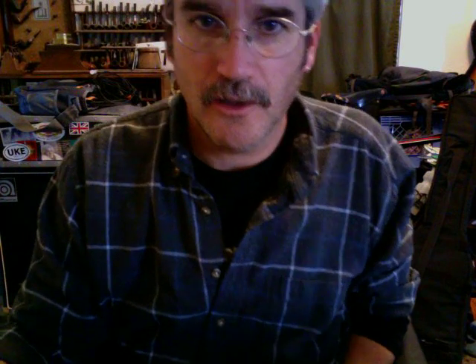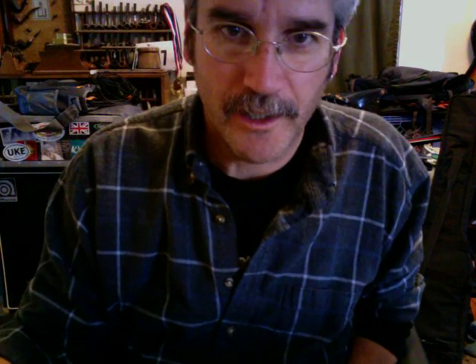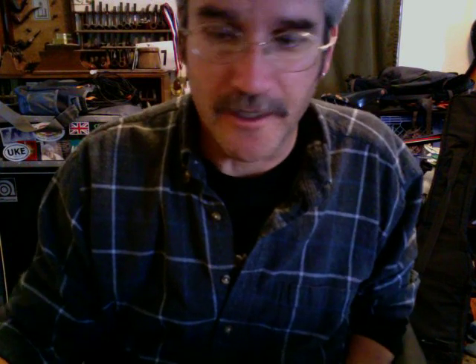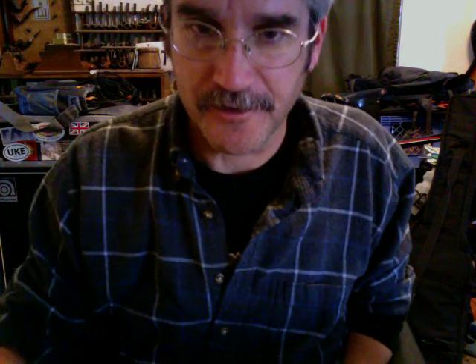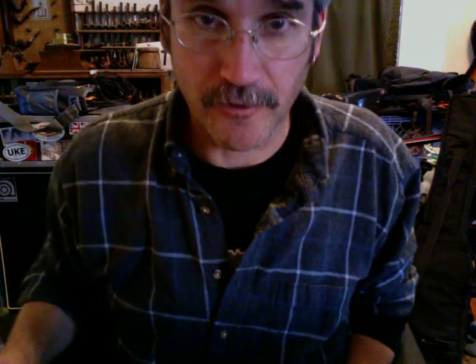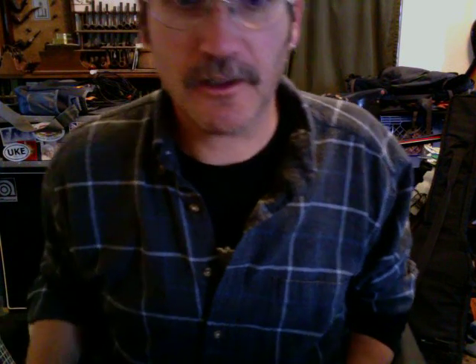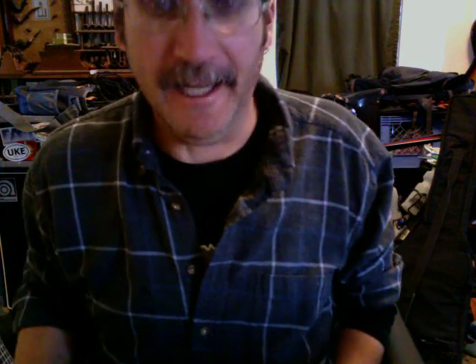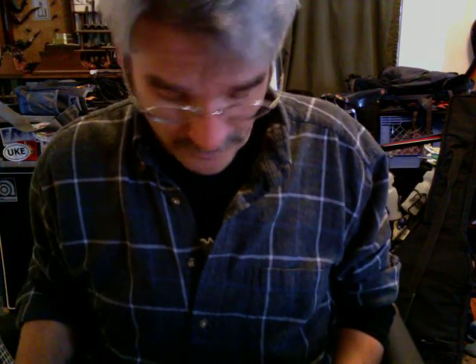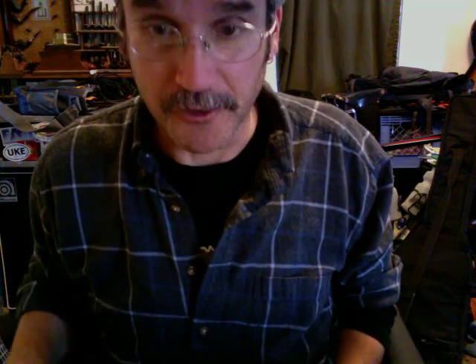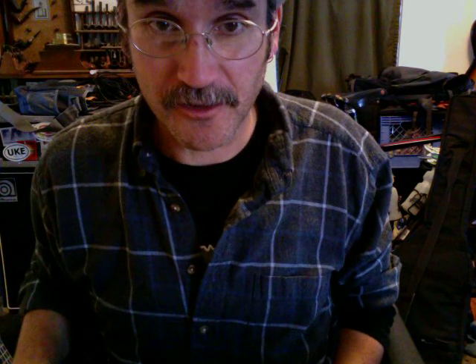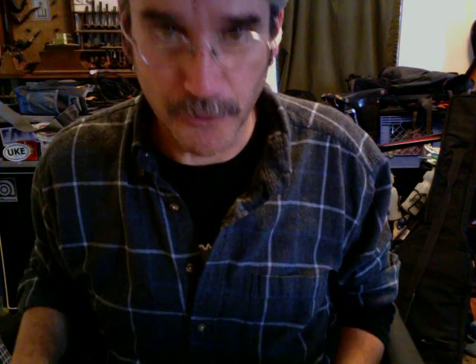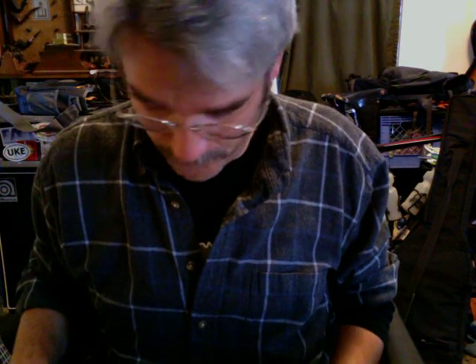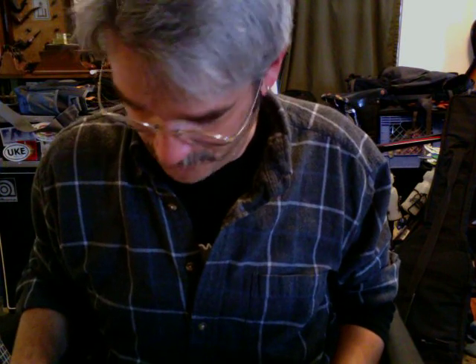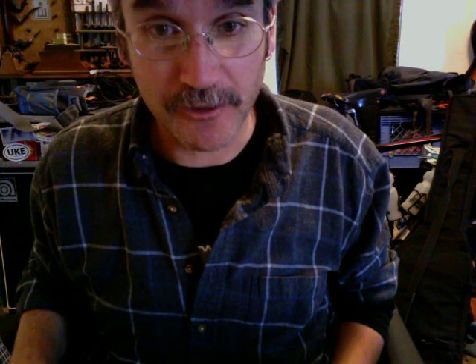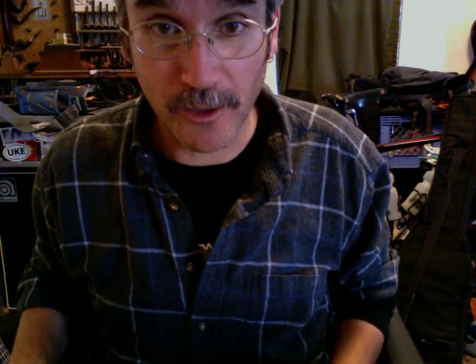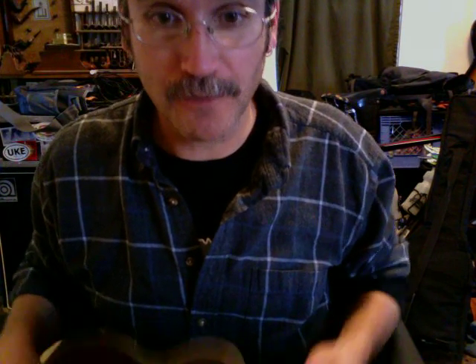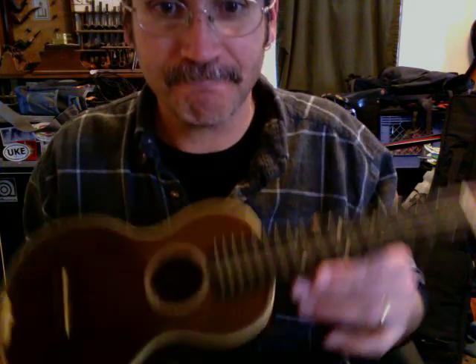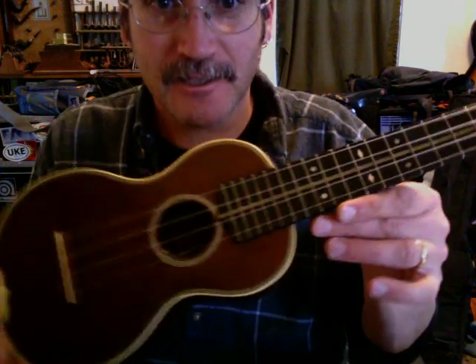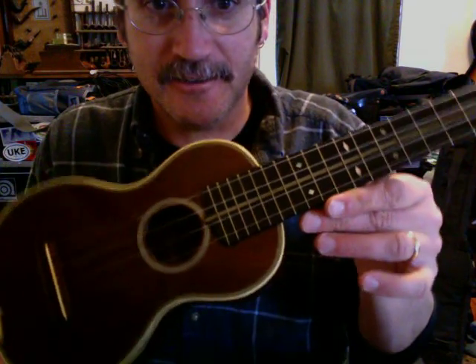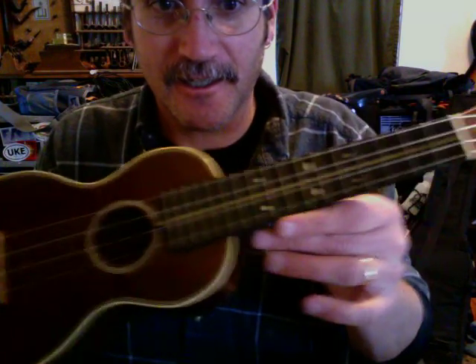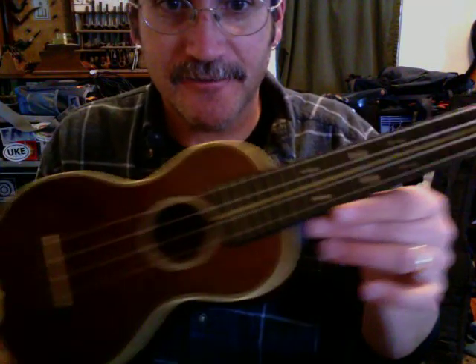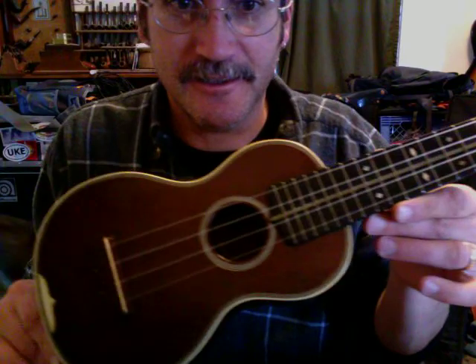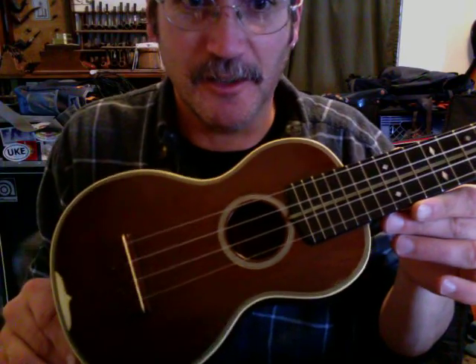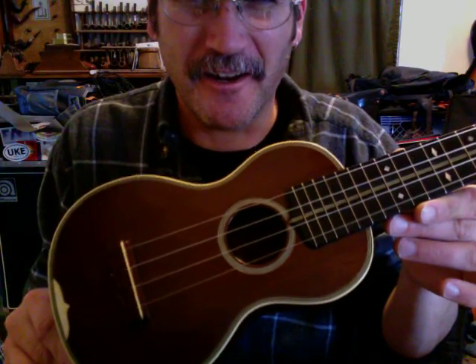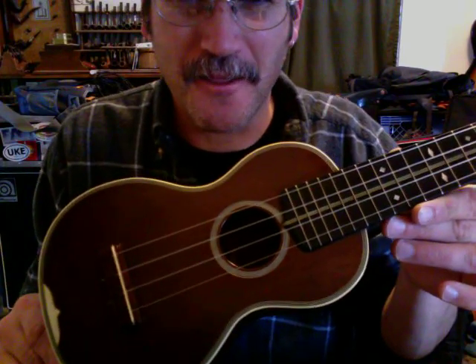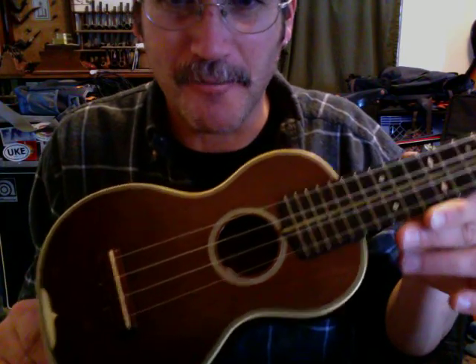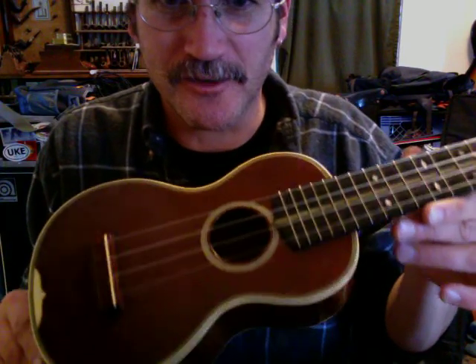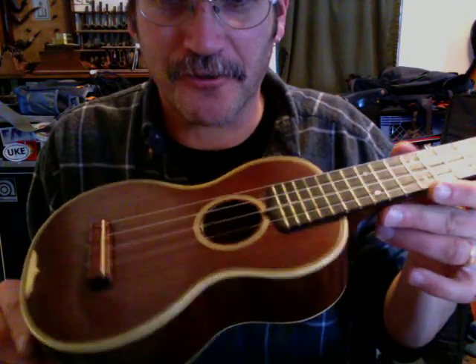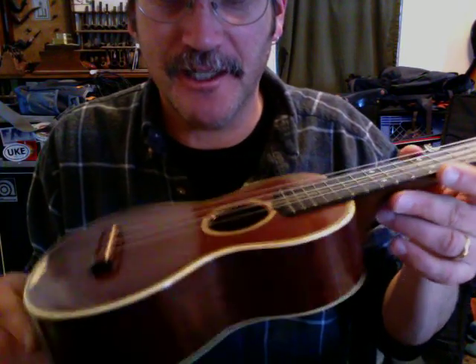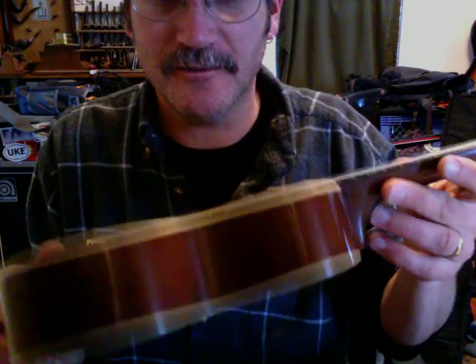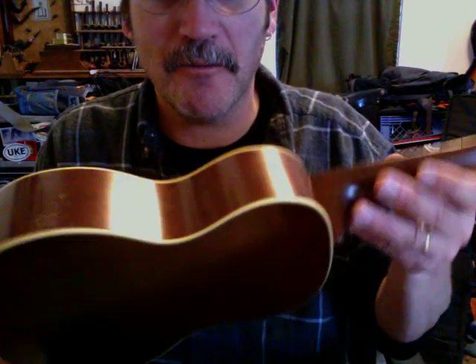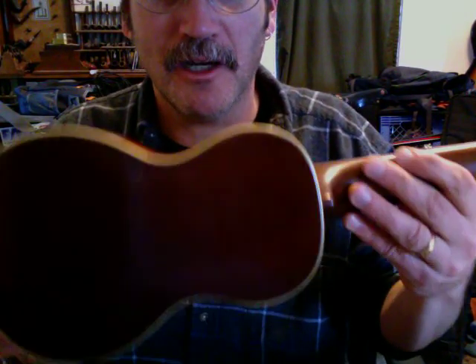Here is a first look at my newest uke, which is actually quite old. It's about a 1930 Martin Style 3M mahogany.